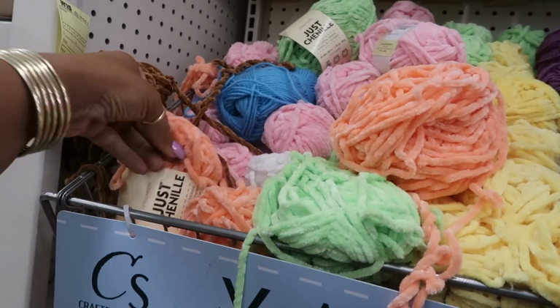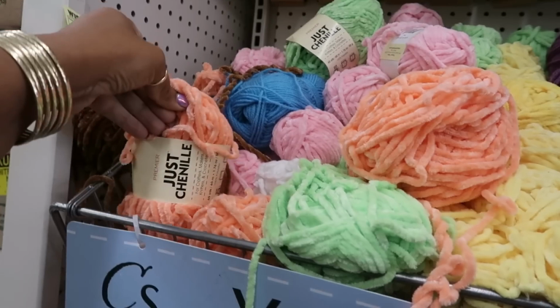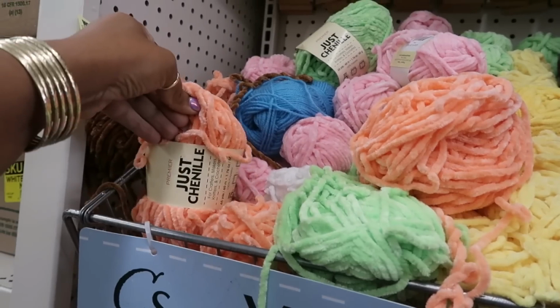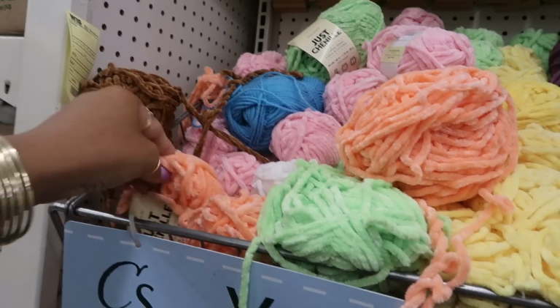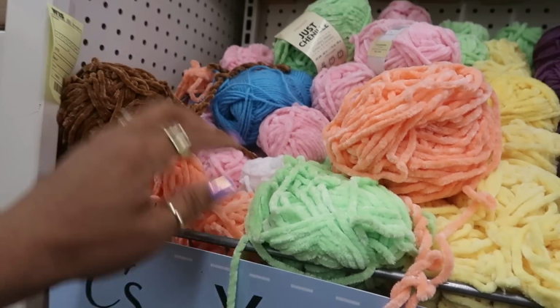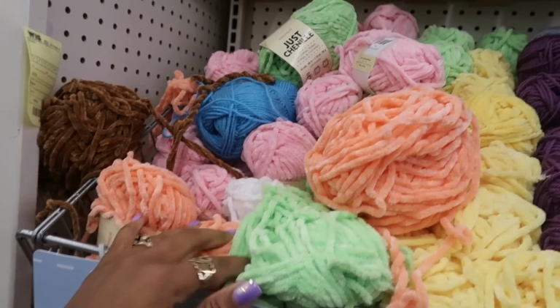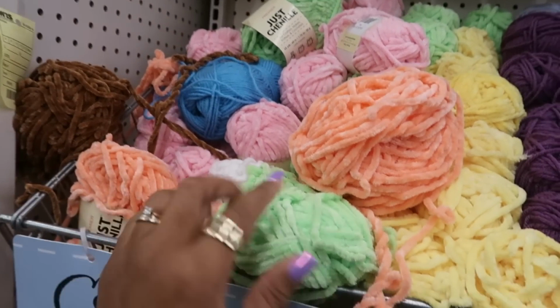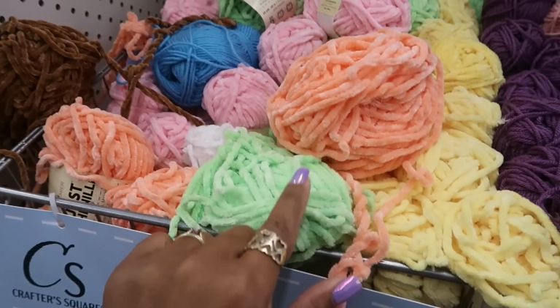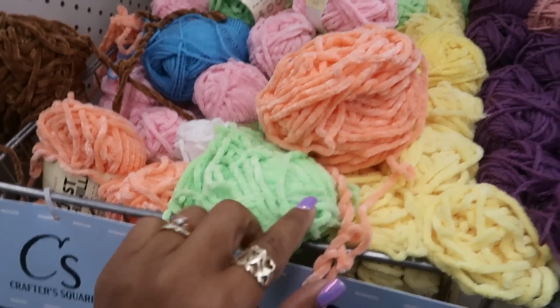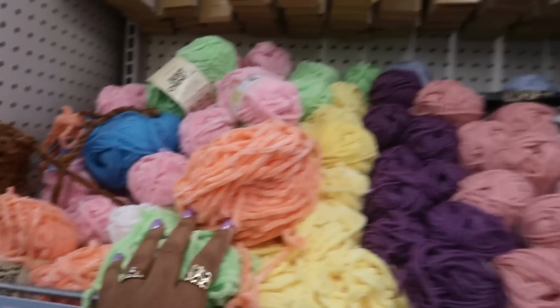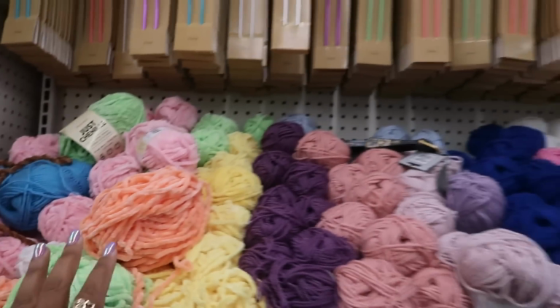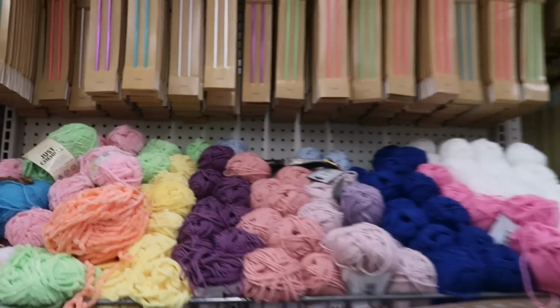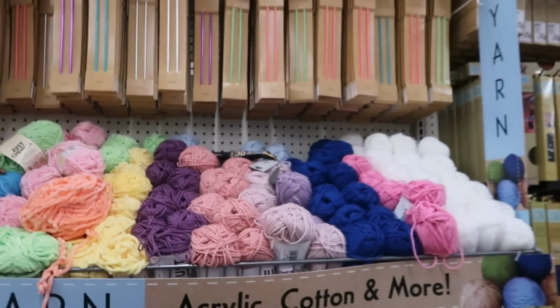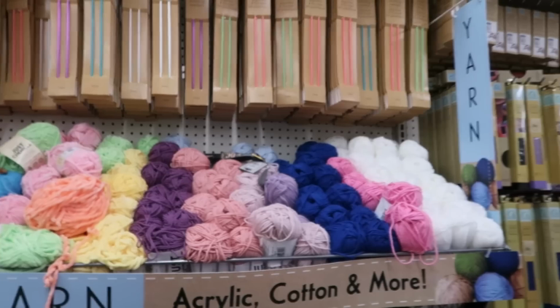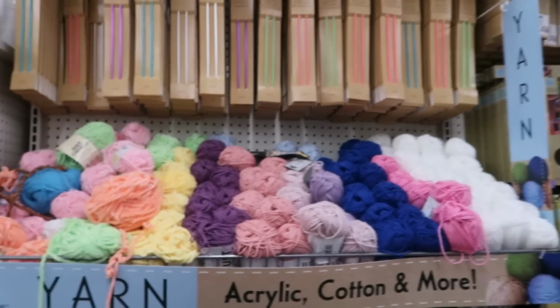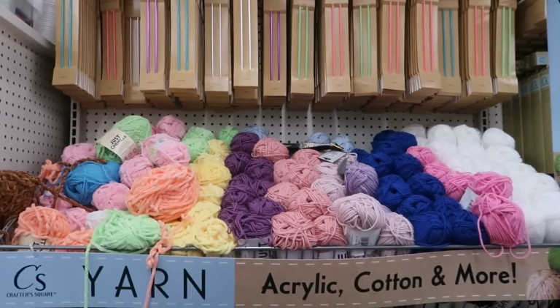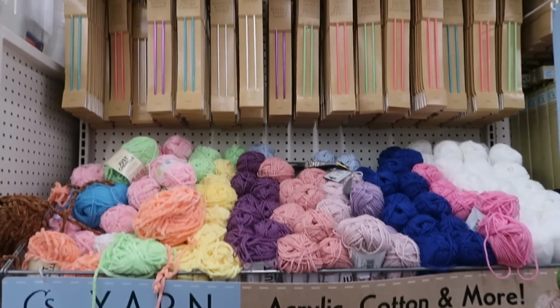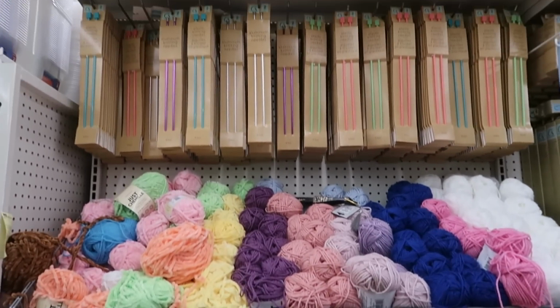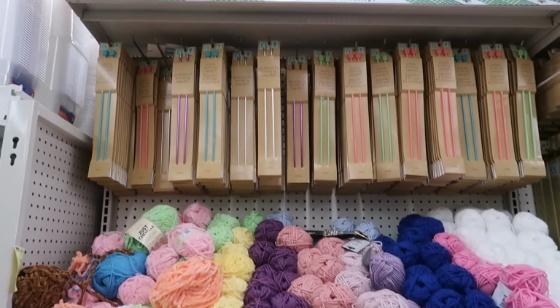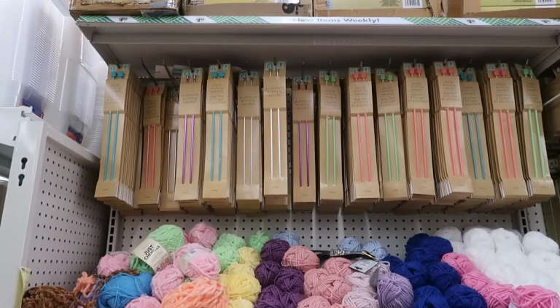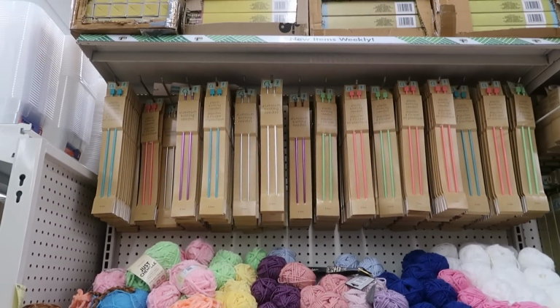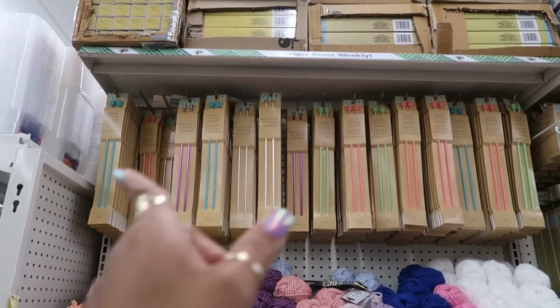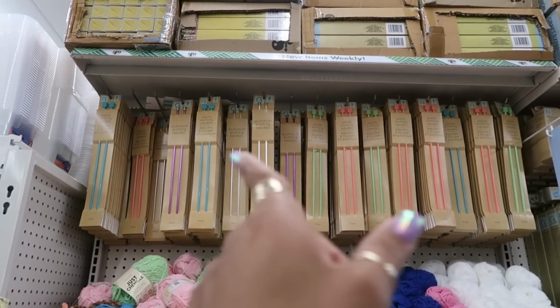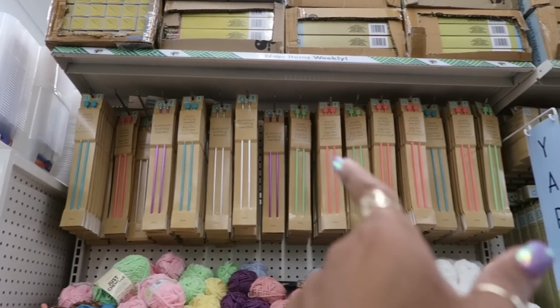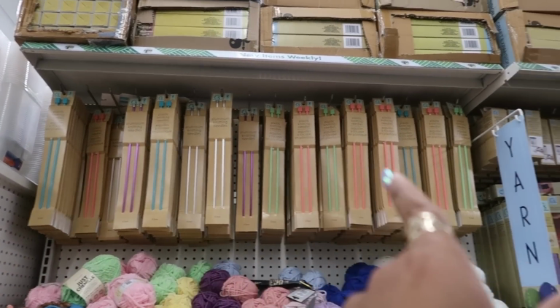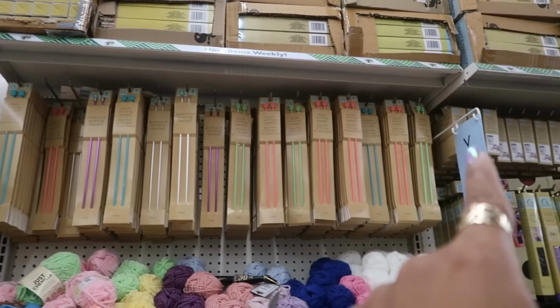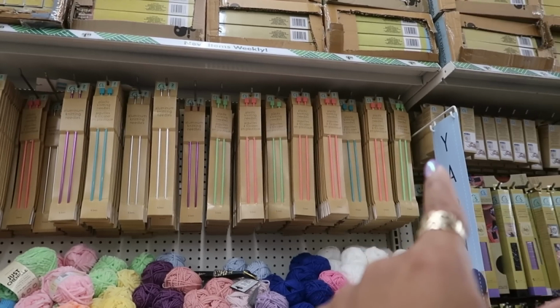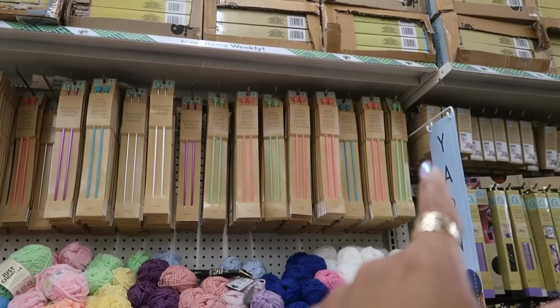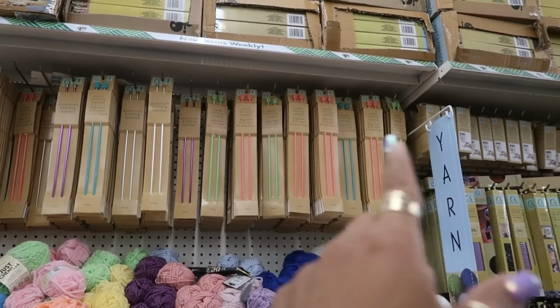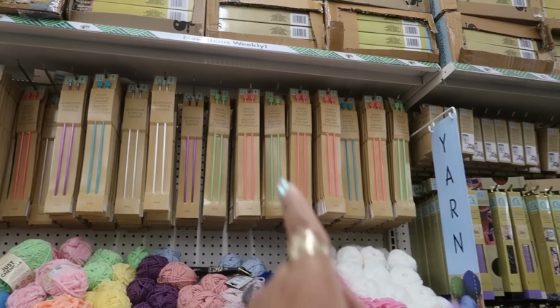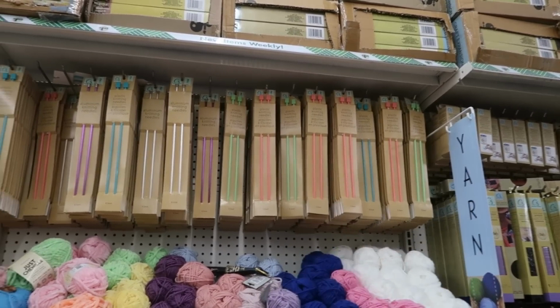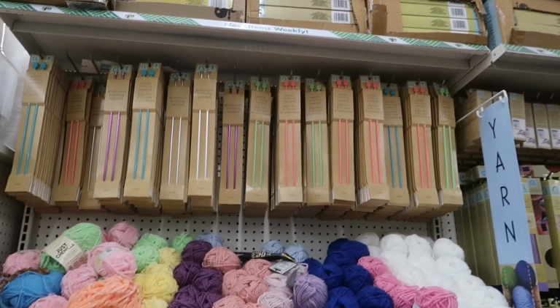That's like a Chanel-style color — the green is pretty. Lots of yarn right here and you got the knitting needles up there.